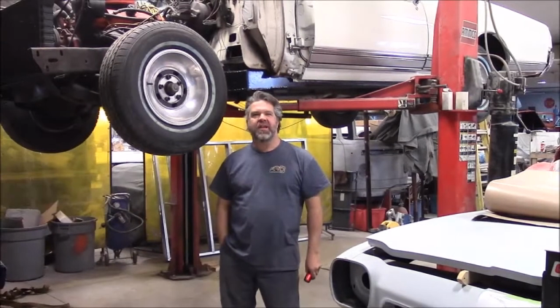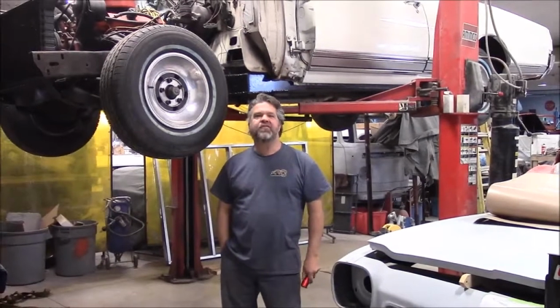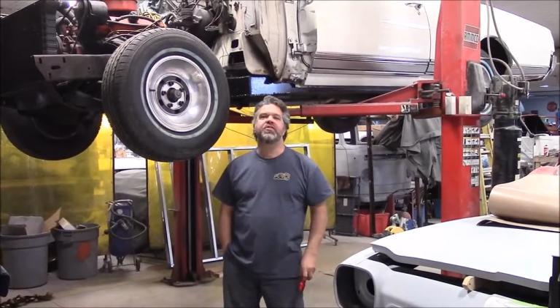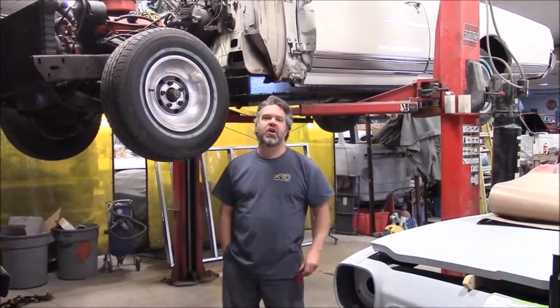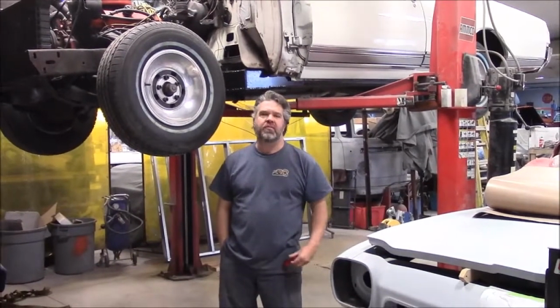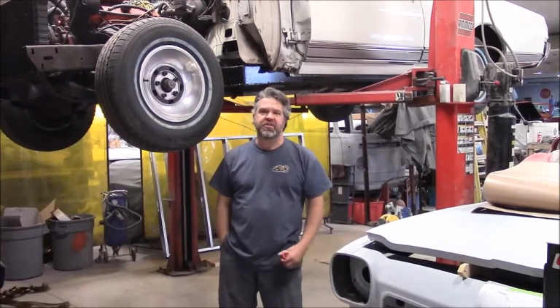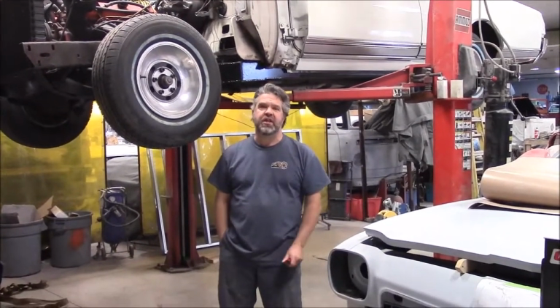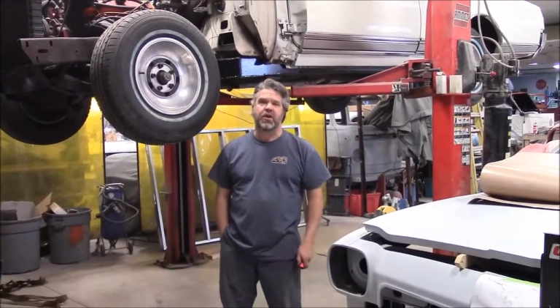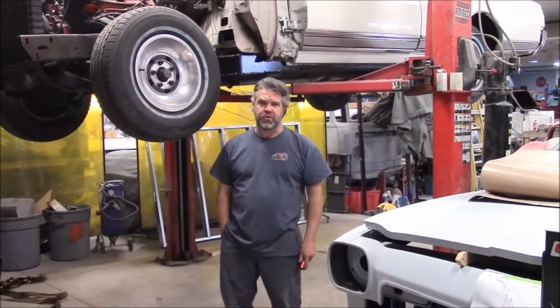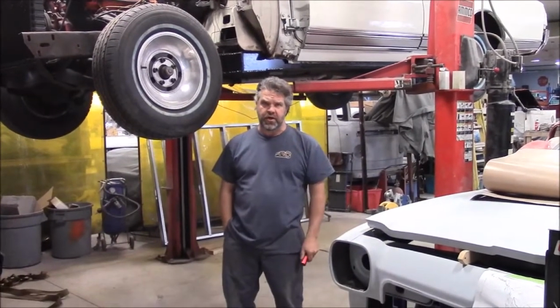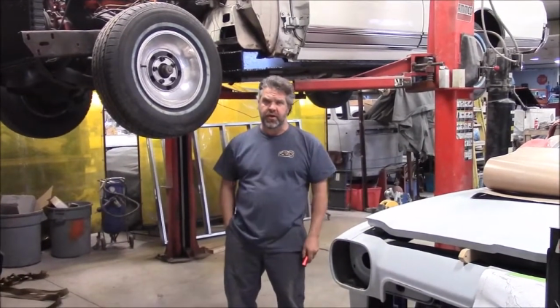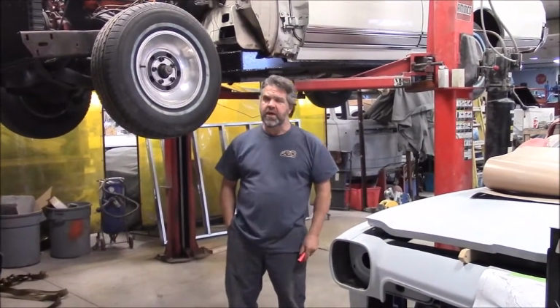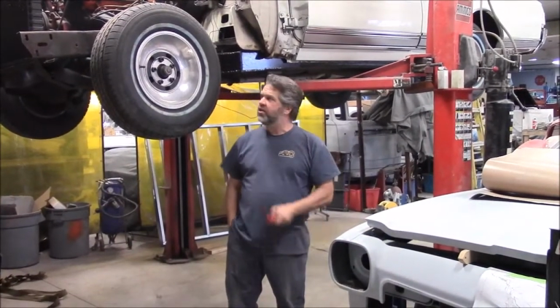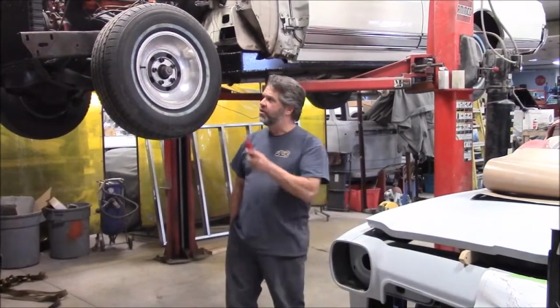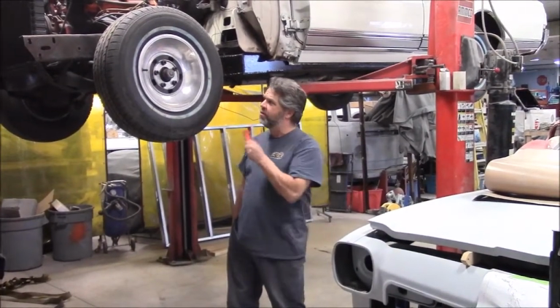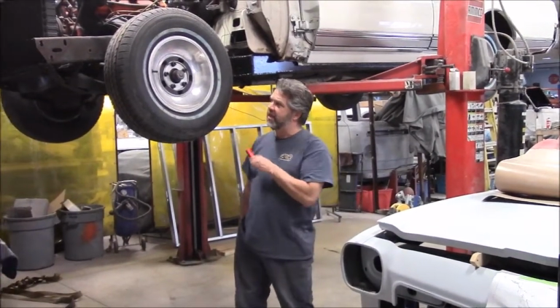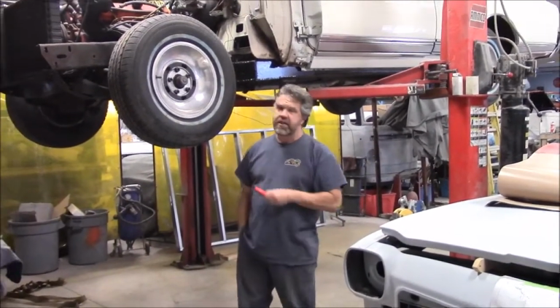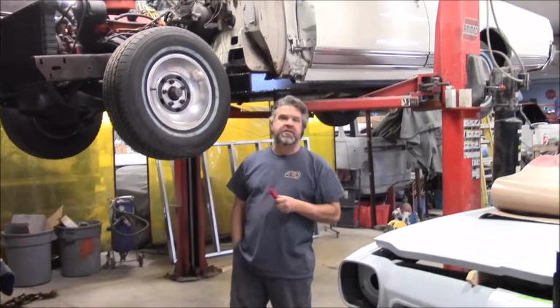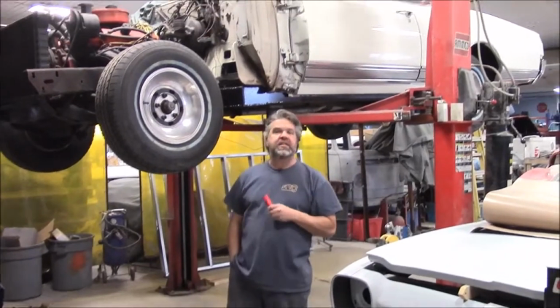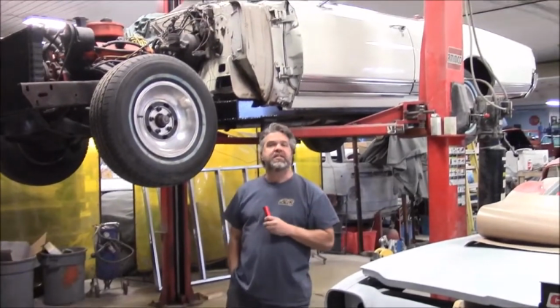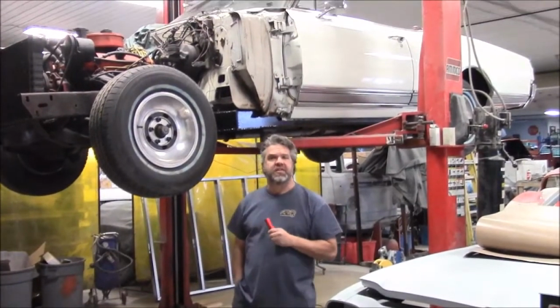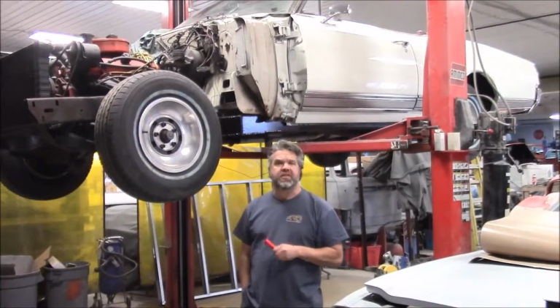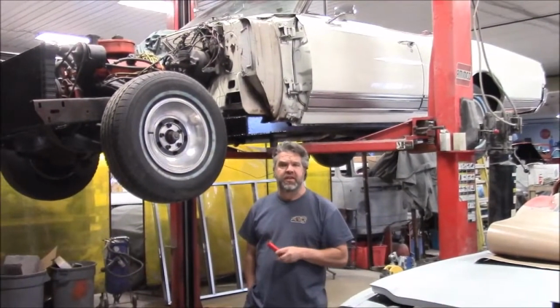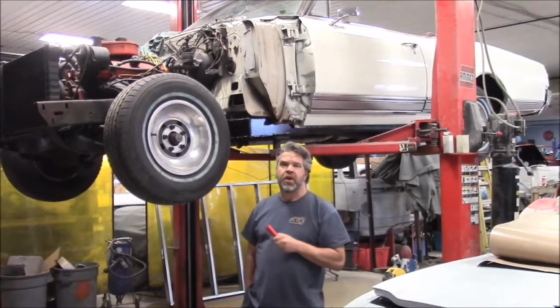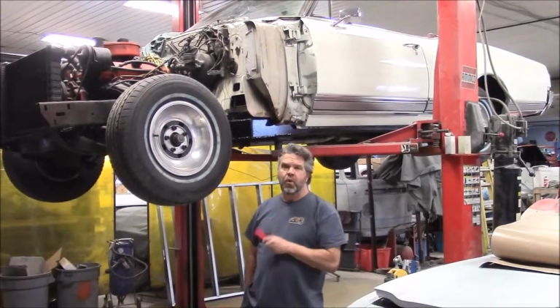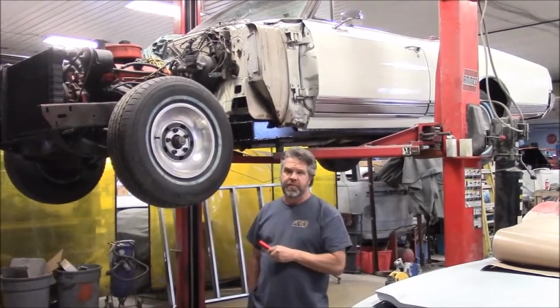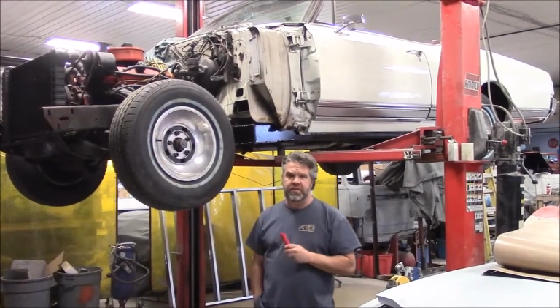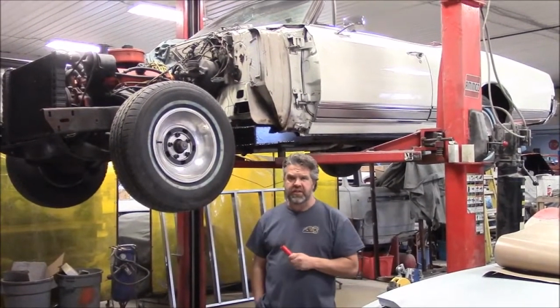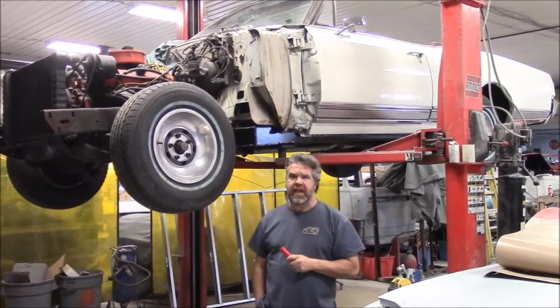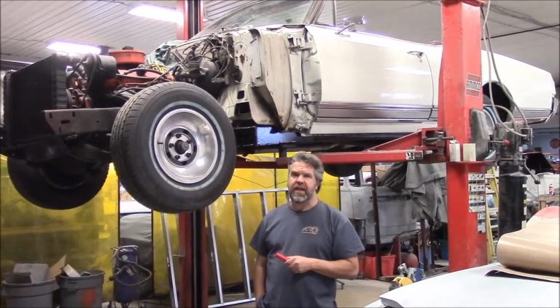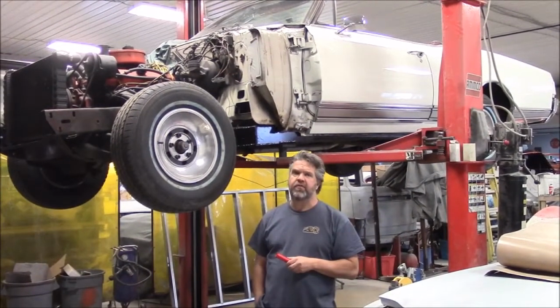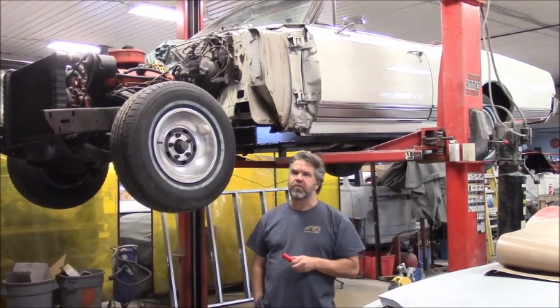Hi folks, it's John from LastChanceAutoRestore.com. I'd like to share with you an update on this 1966 Oldsmobile Delta 88 convertible.